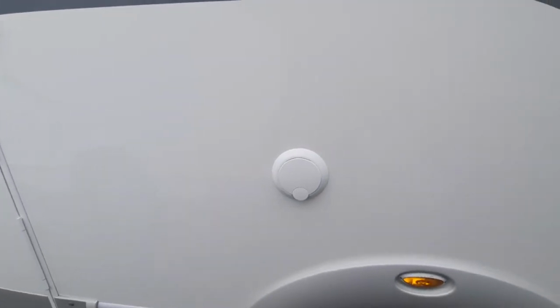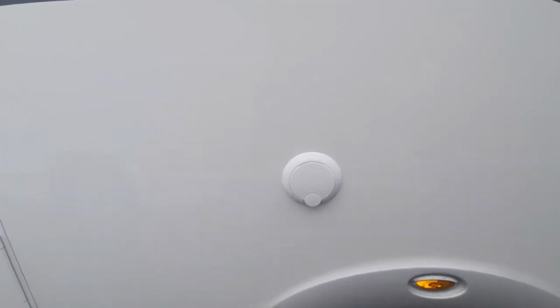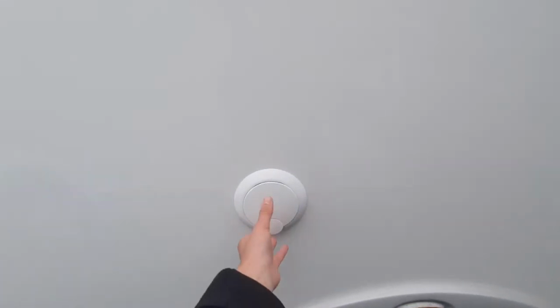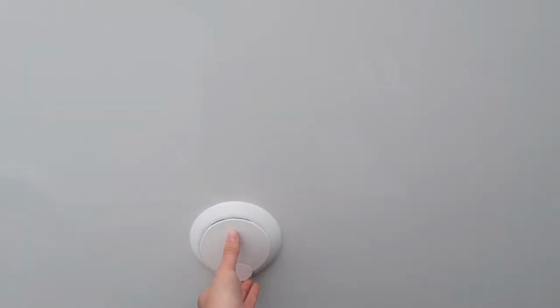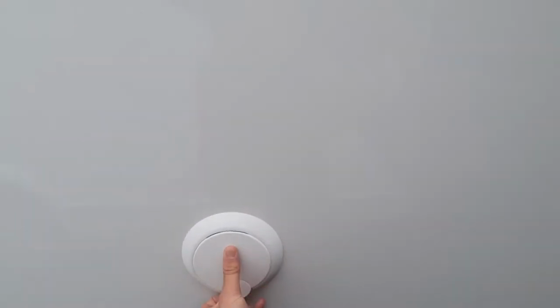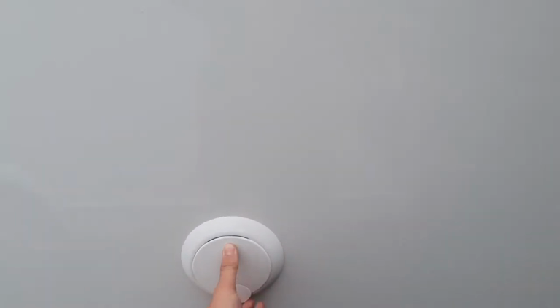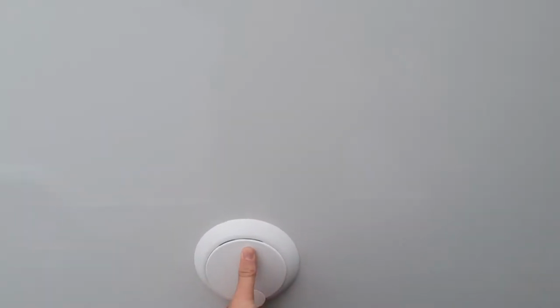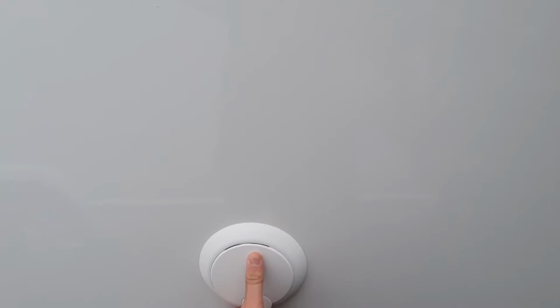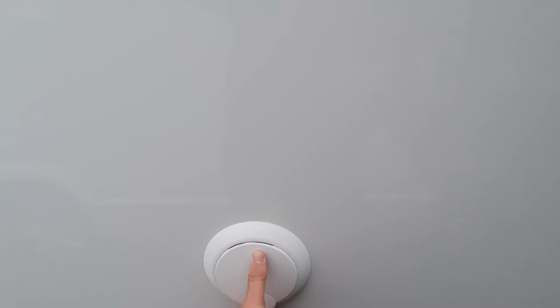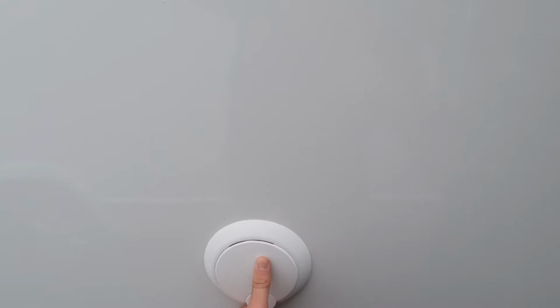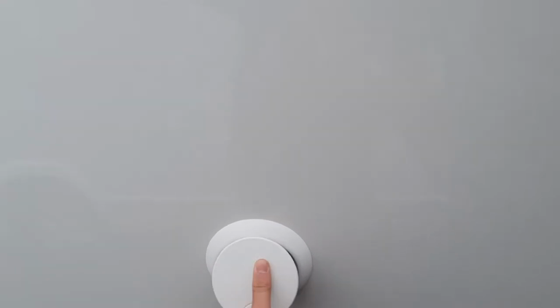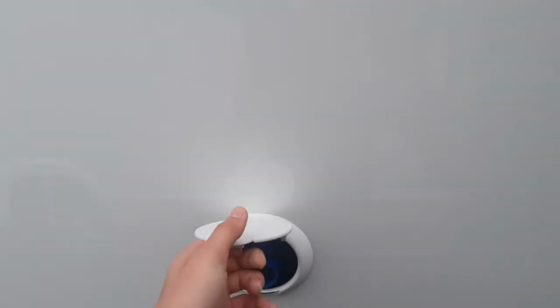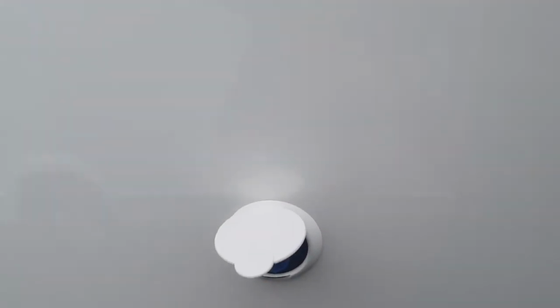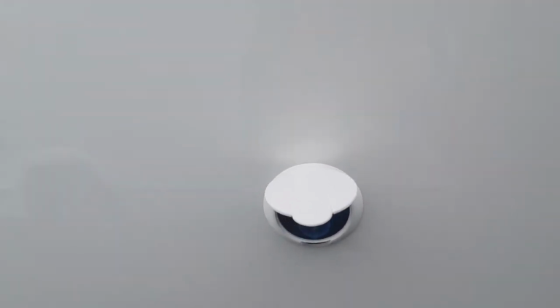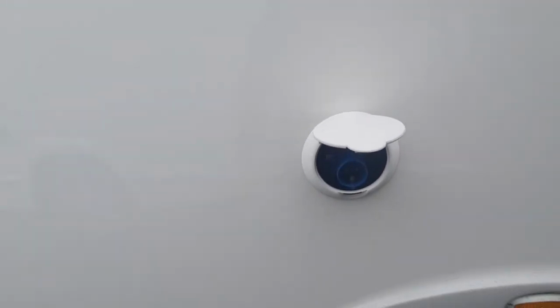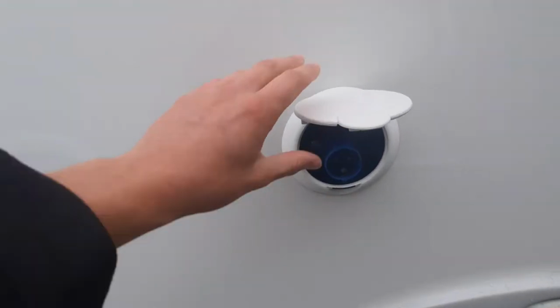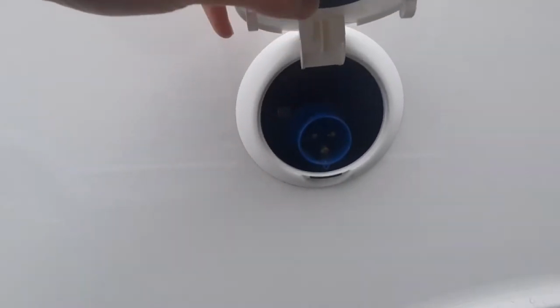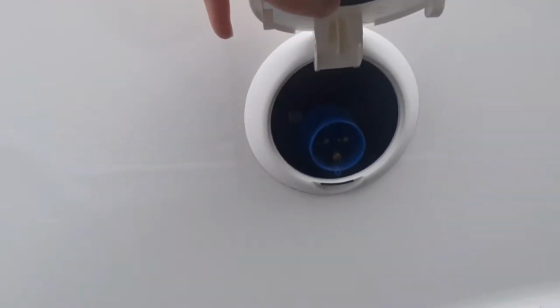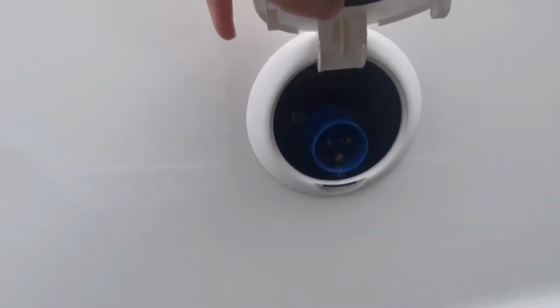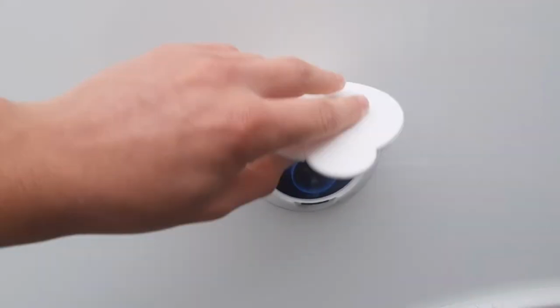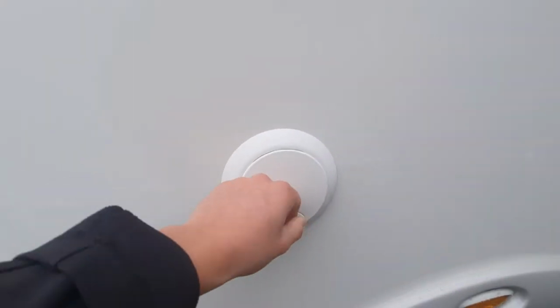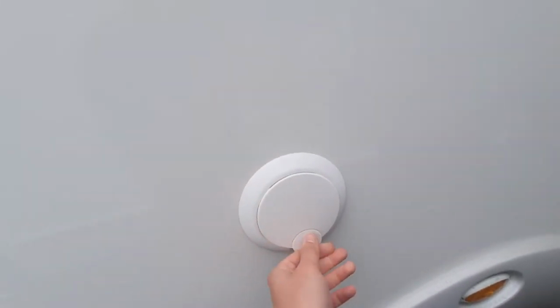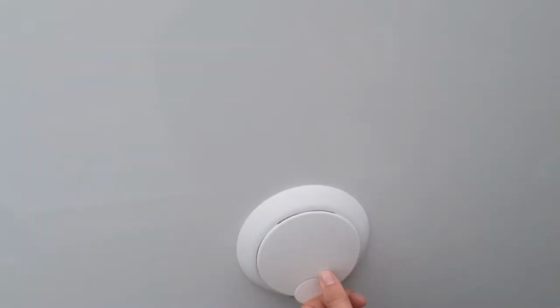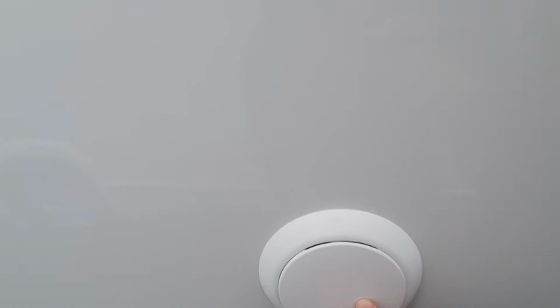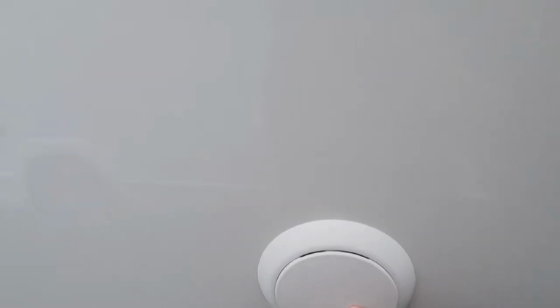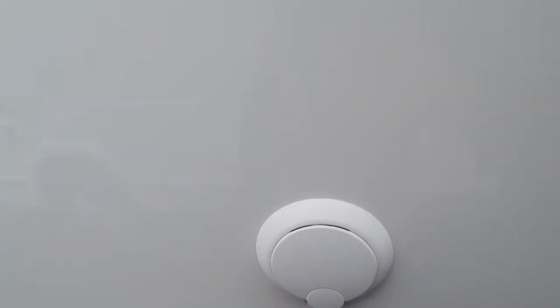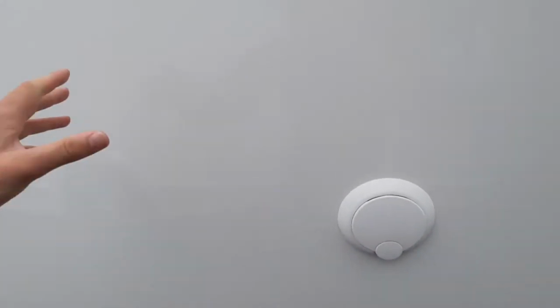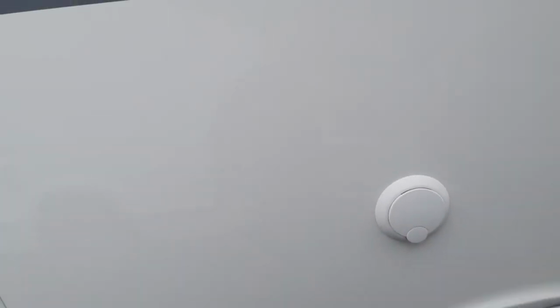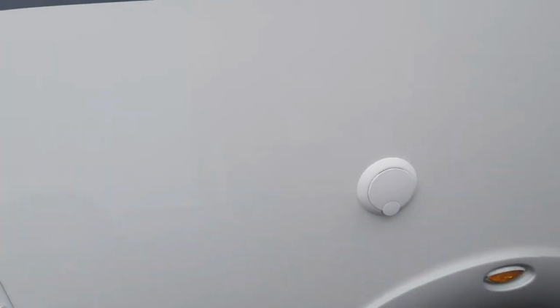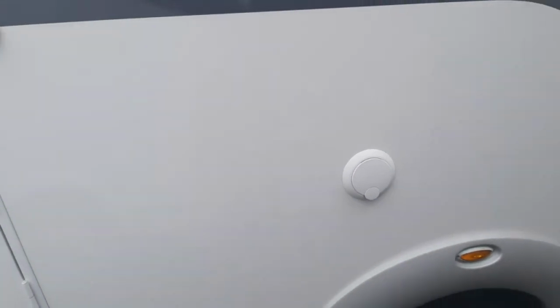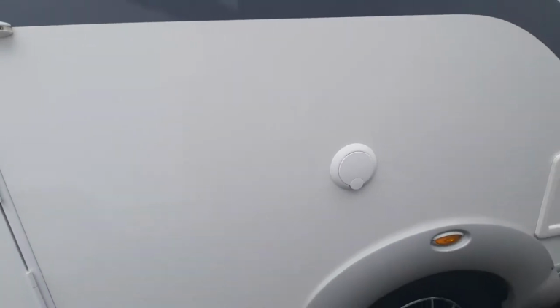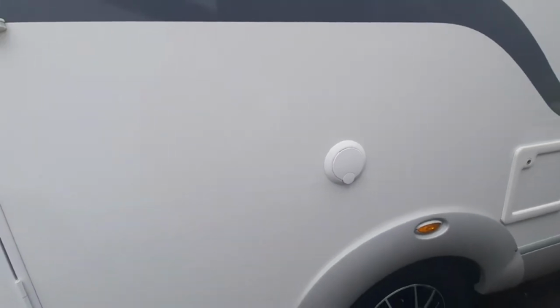Moving across, you've also got in here your hook-up cable. That's where that lives and connects in, so it allows you to get mains power to the vehicle.